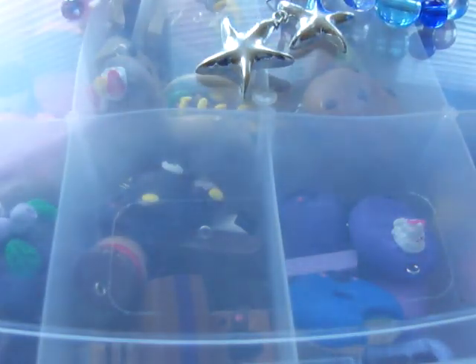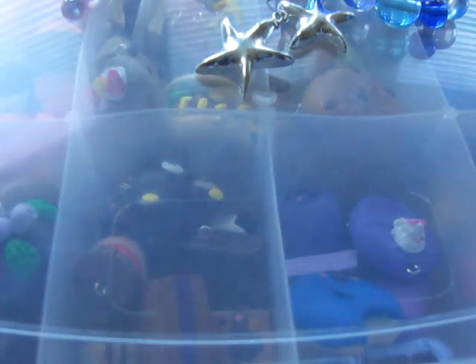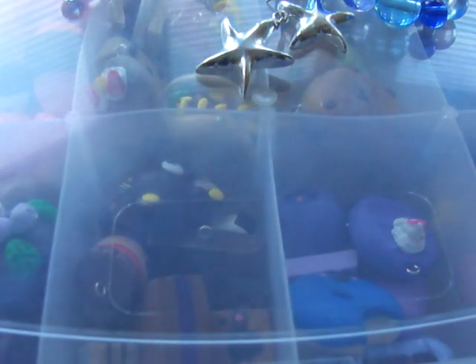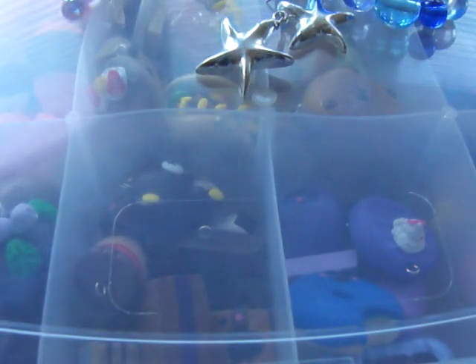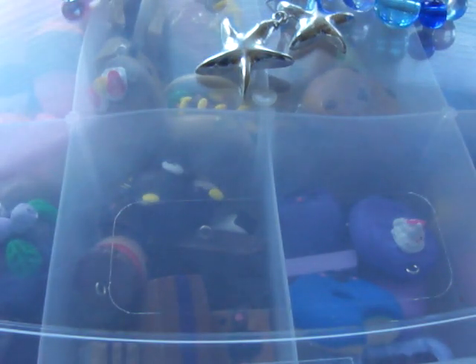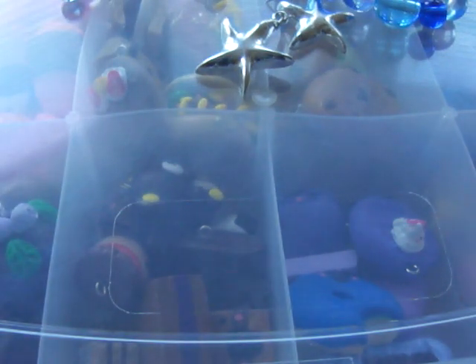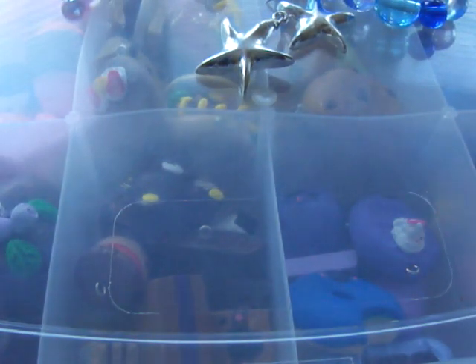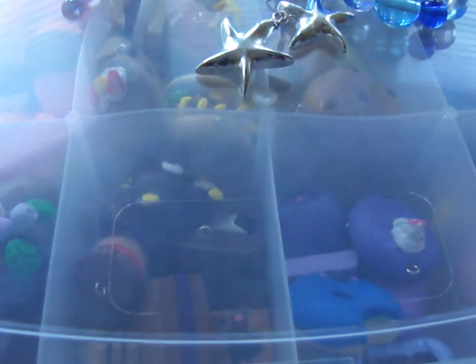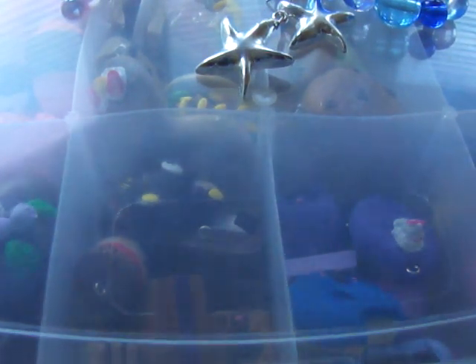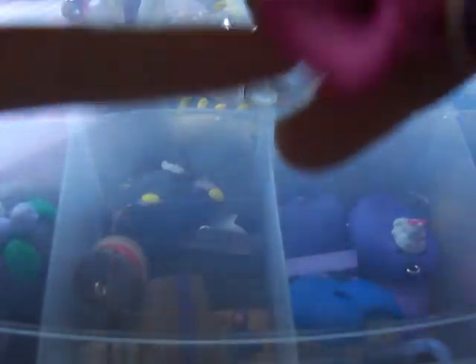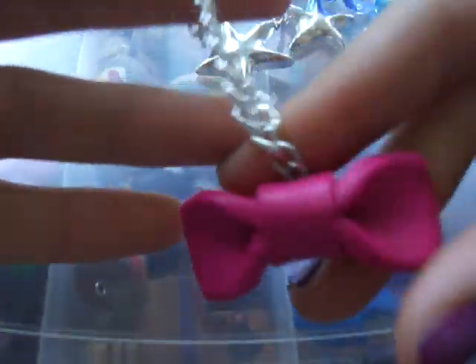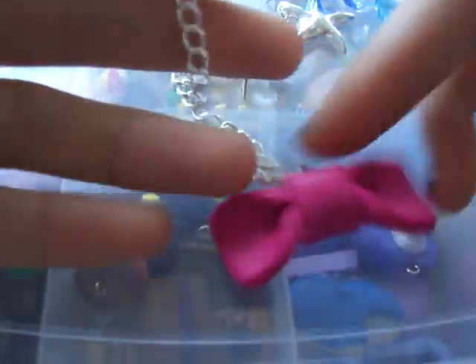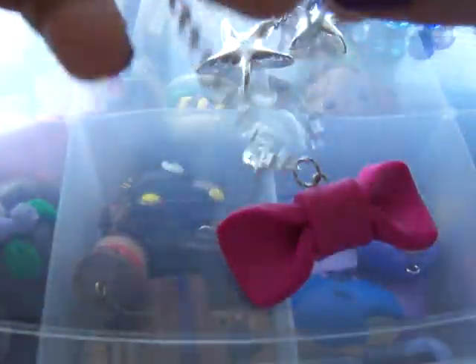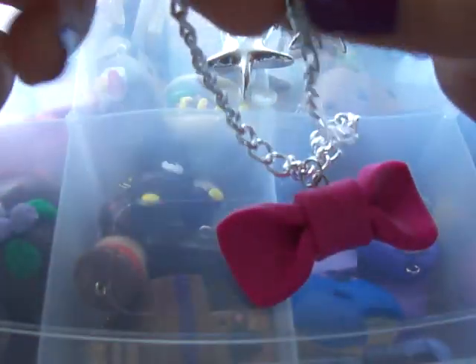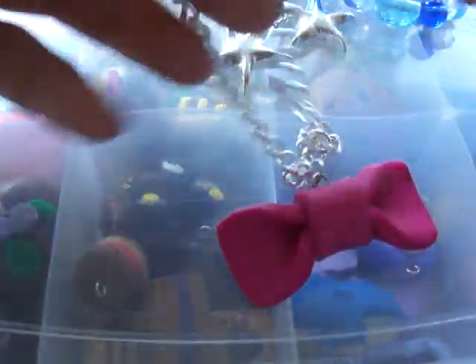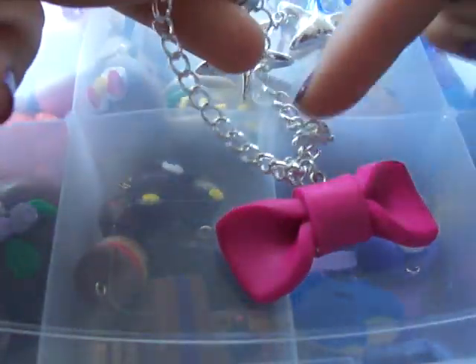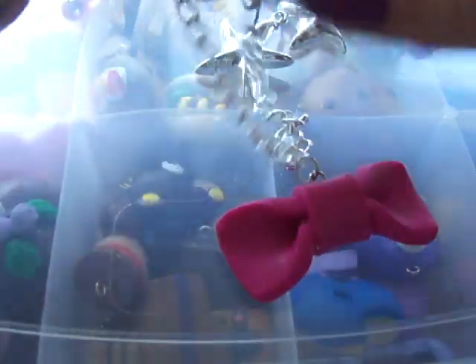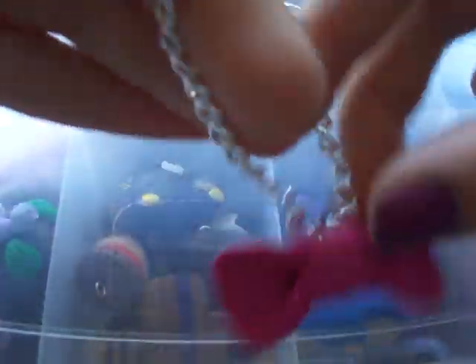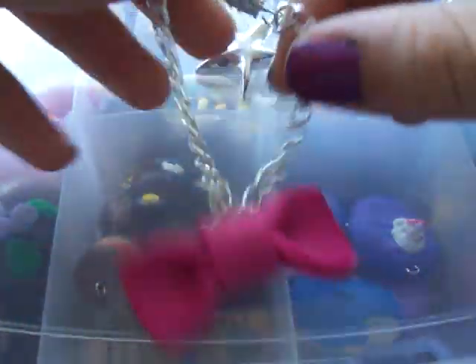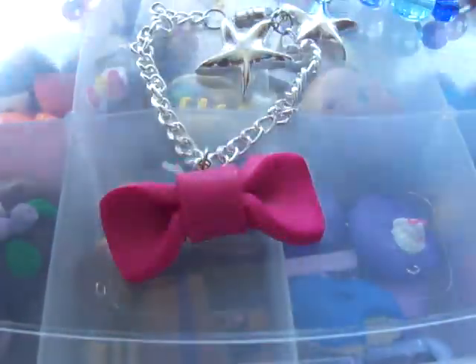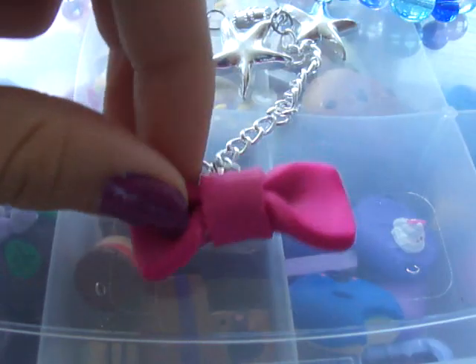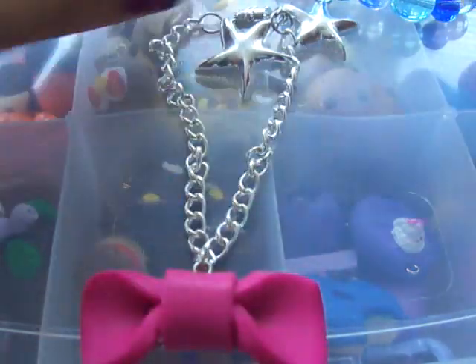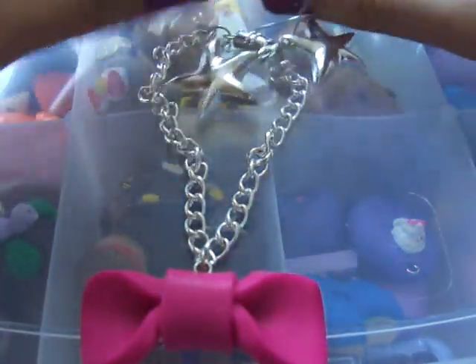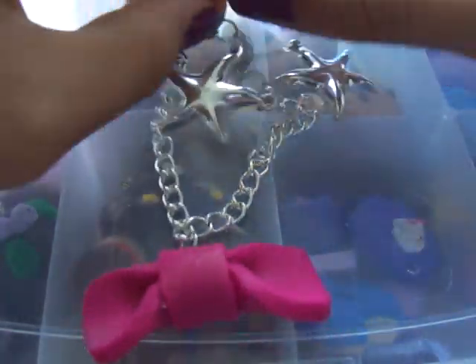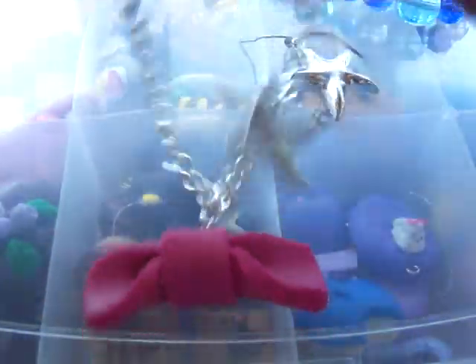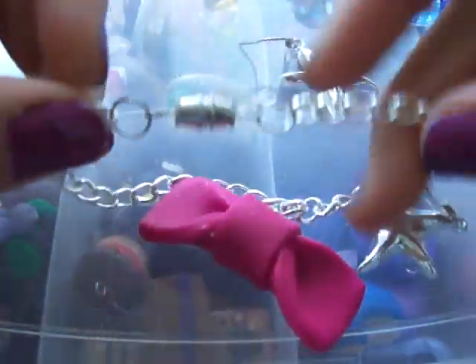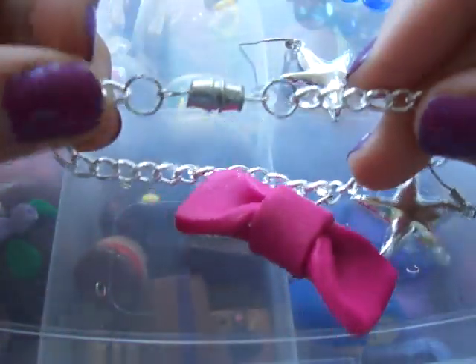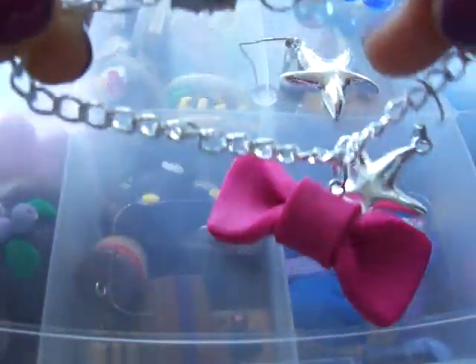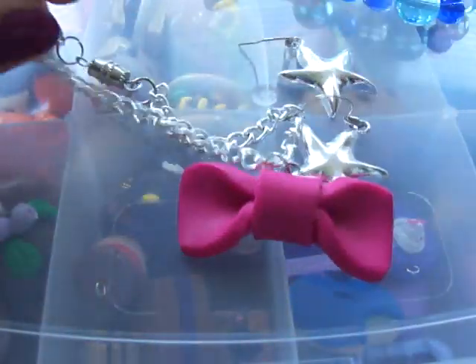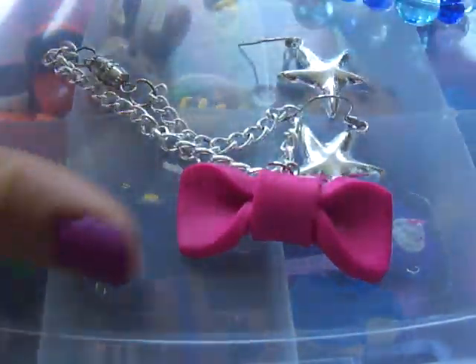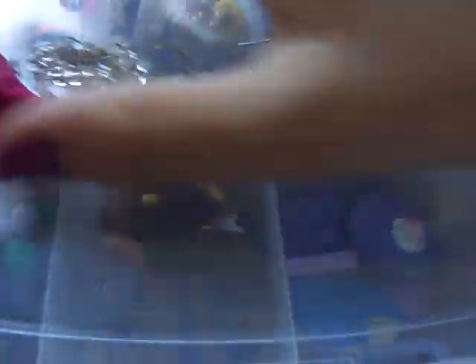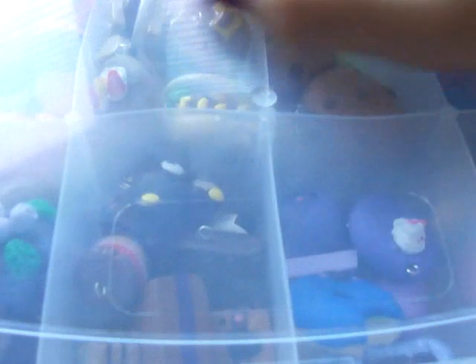And then I made this charm bracelet, which just has a bow on it at the moment. But I'm going to make some other little bows and little flowers and stuff. It looks like this. So that's the jewelry.